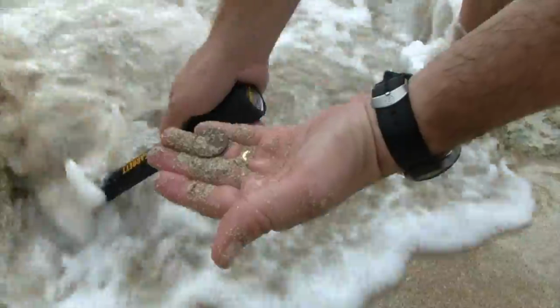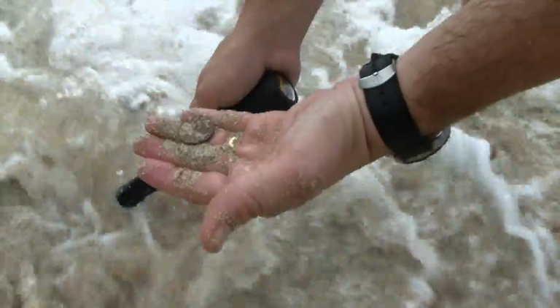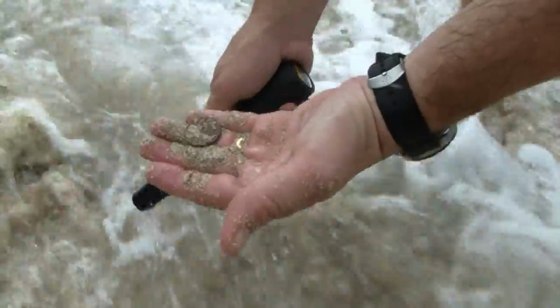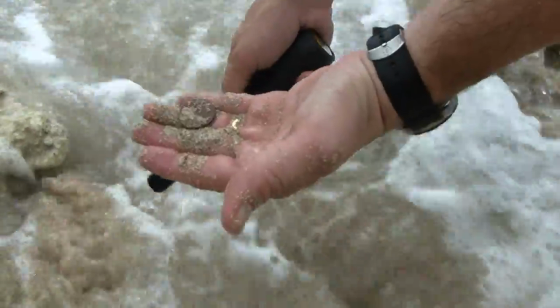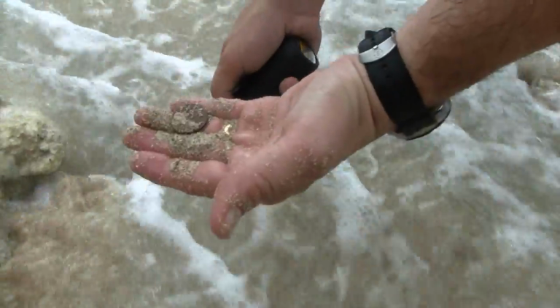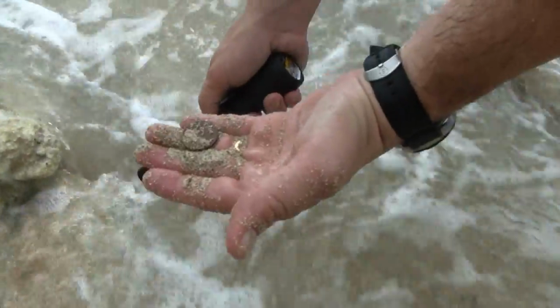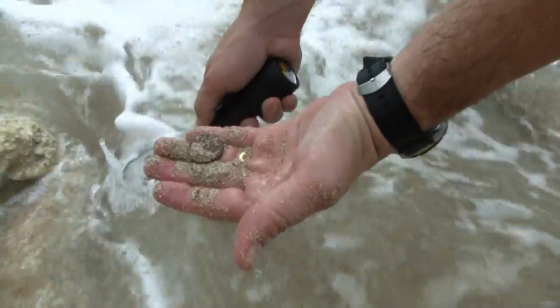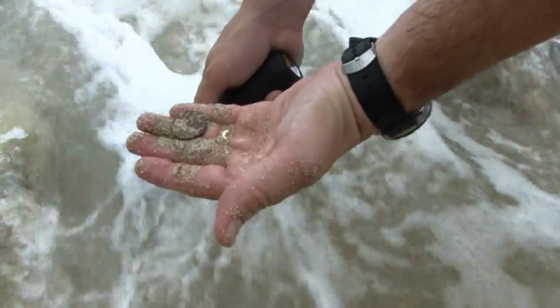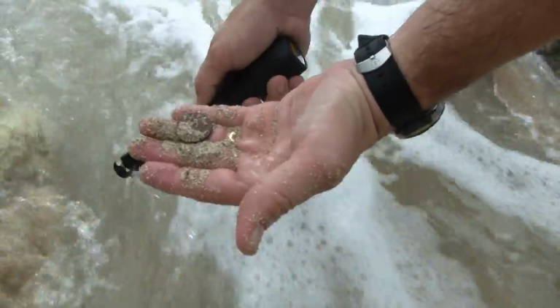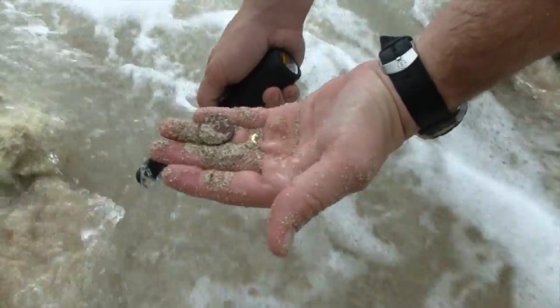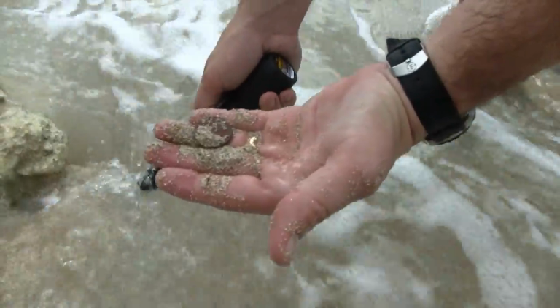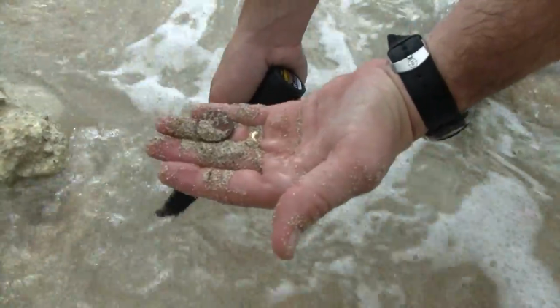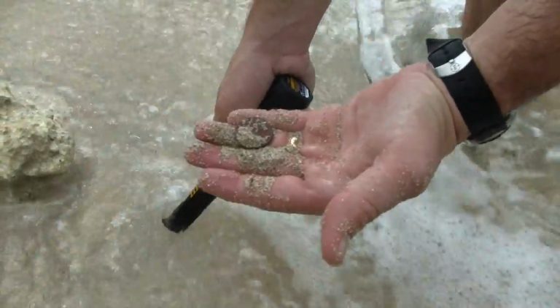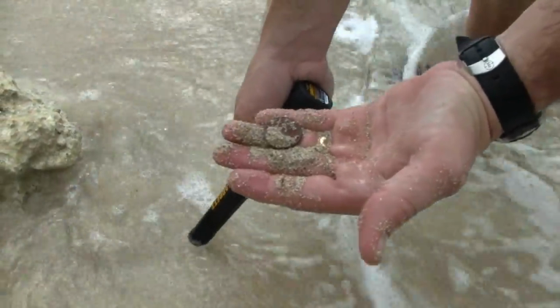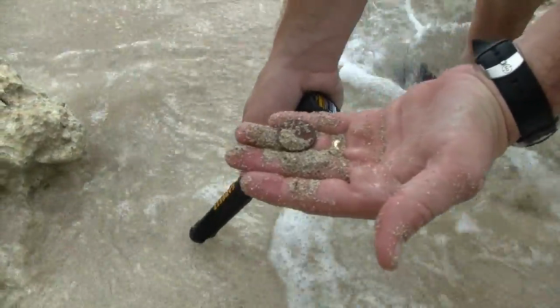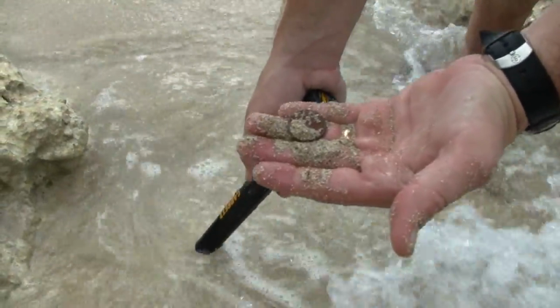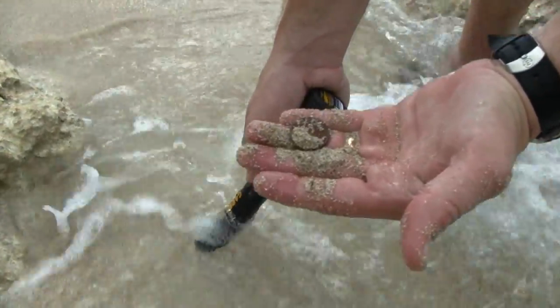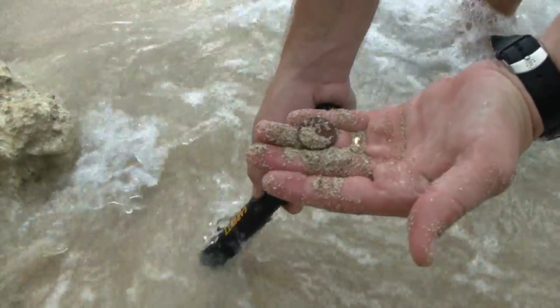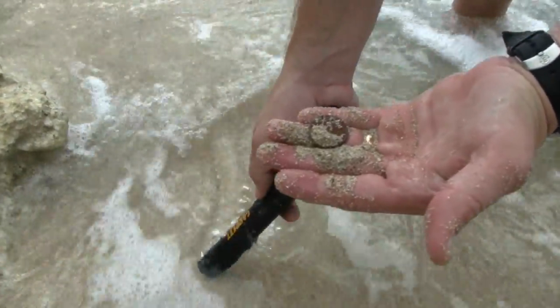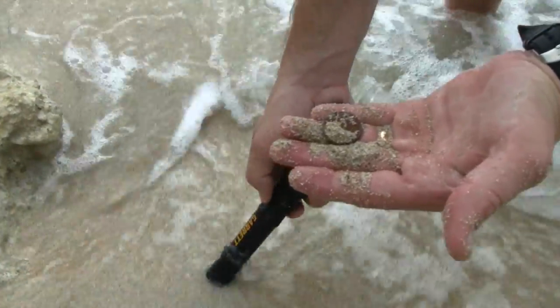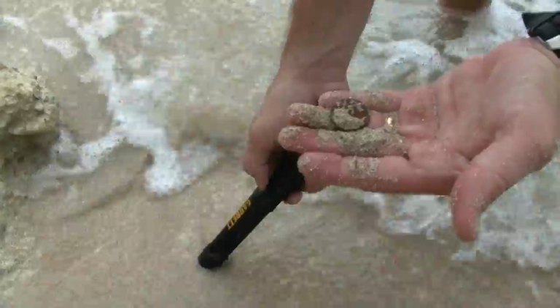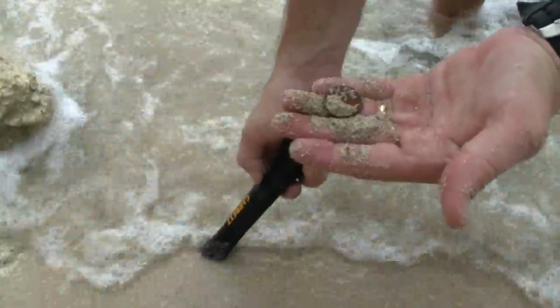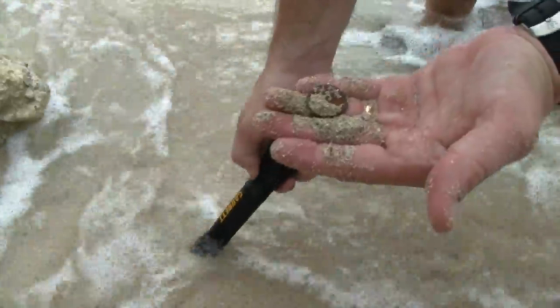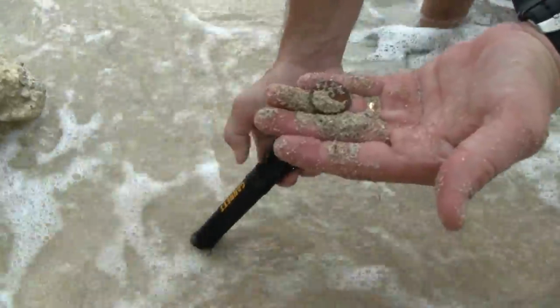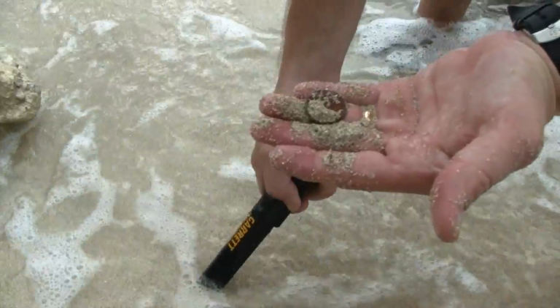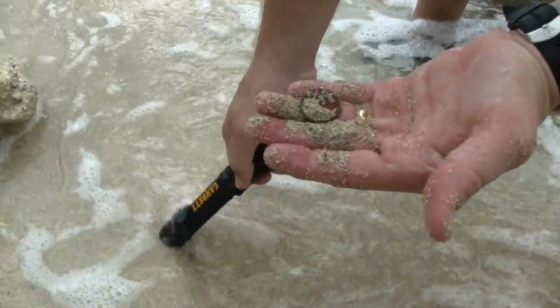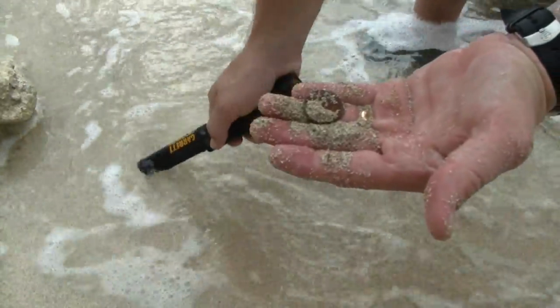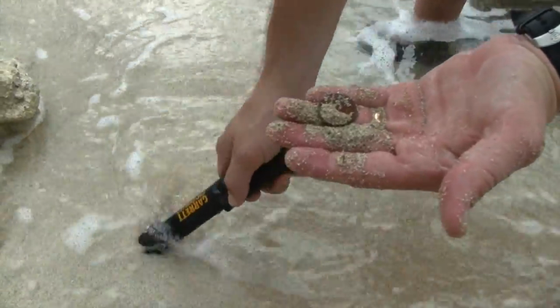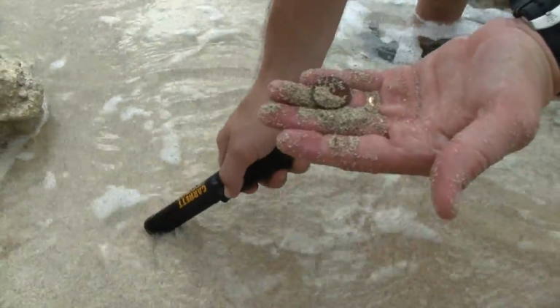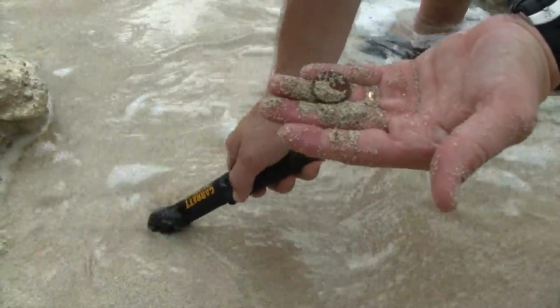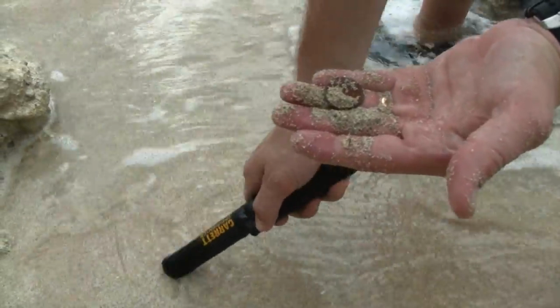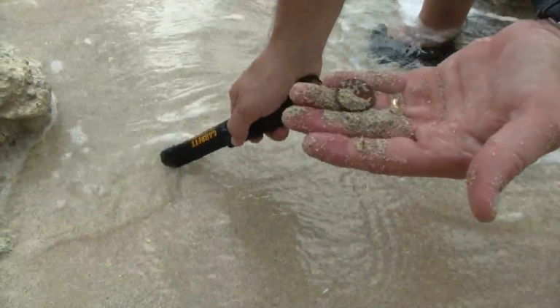Now when you see running water like that, it'll probably continue to sound off. If you're searching in that environment, you just have to keep retuning until it settles down again.